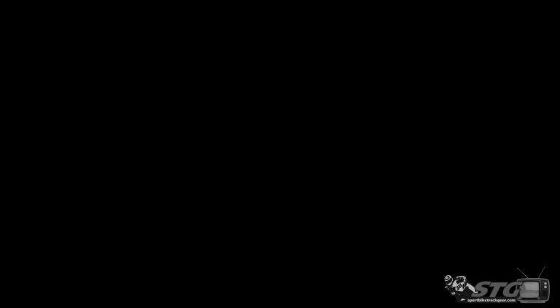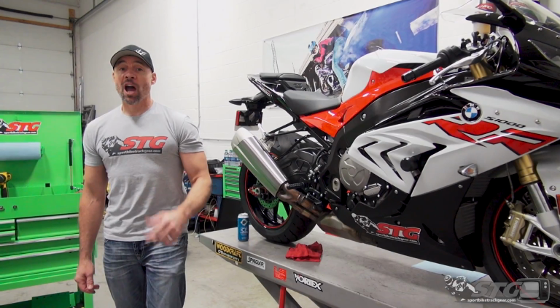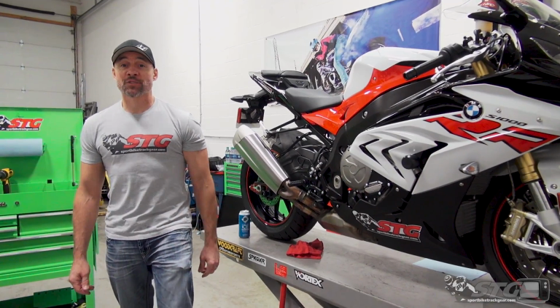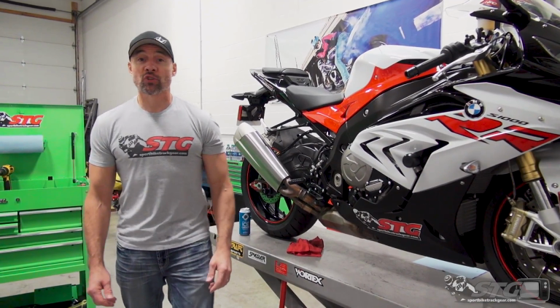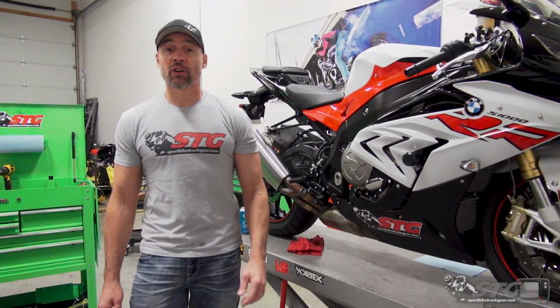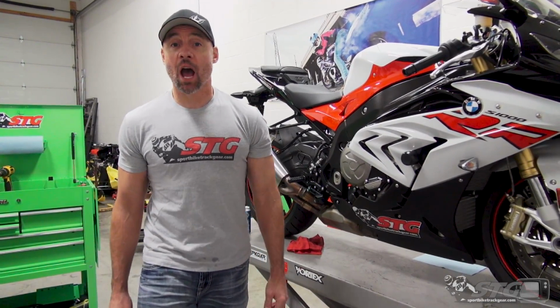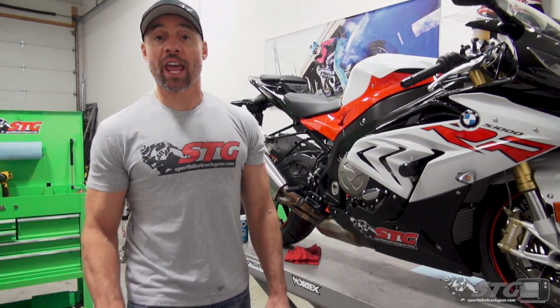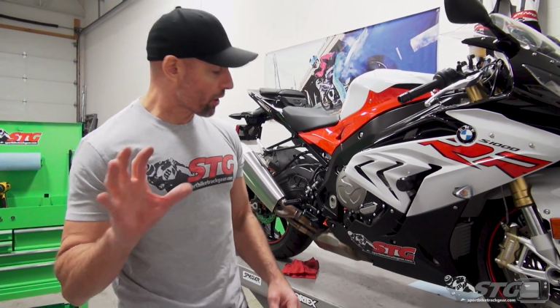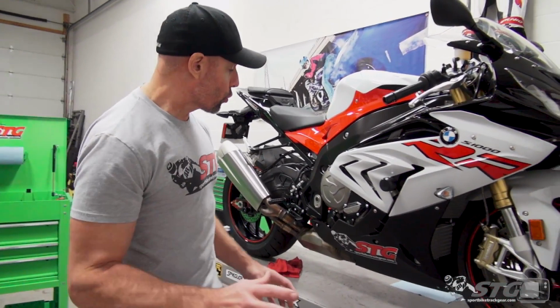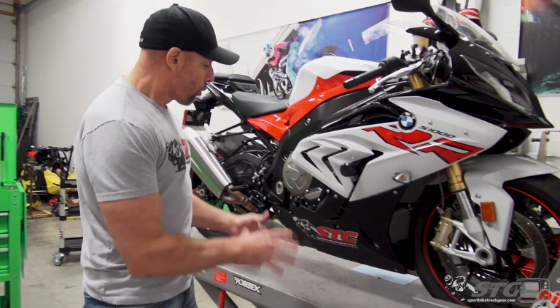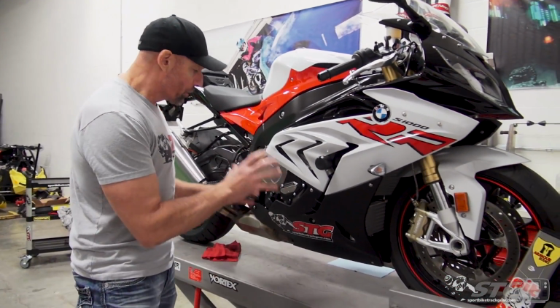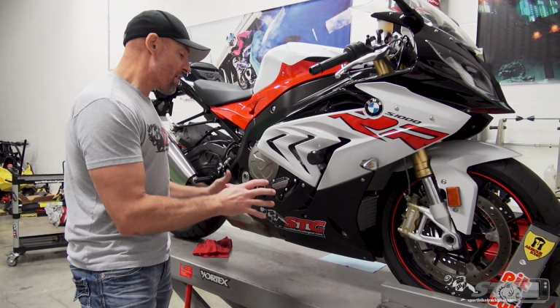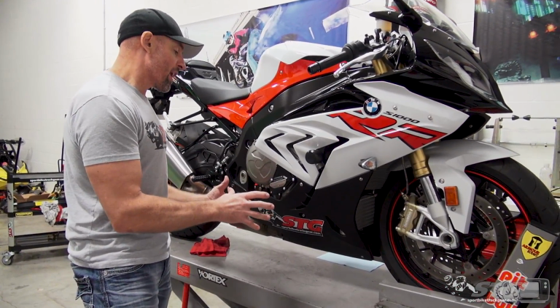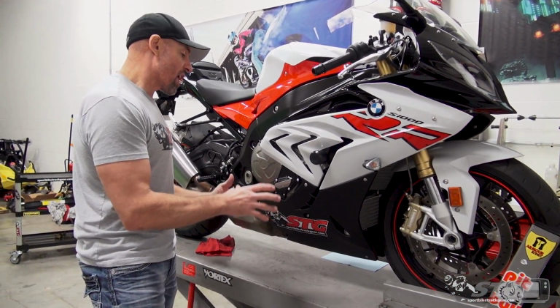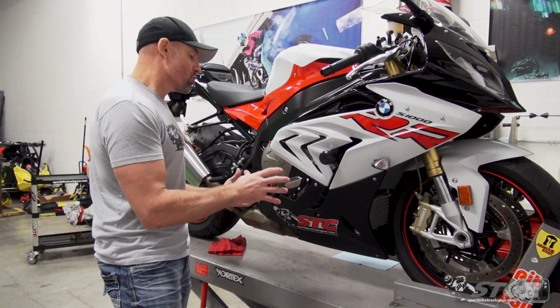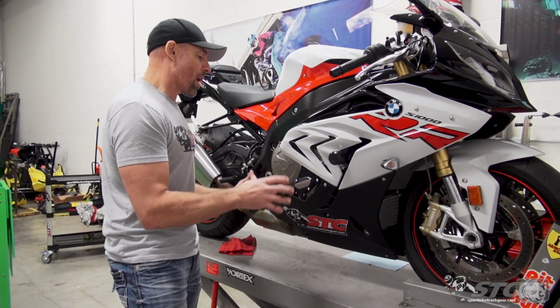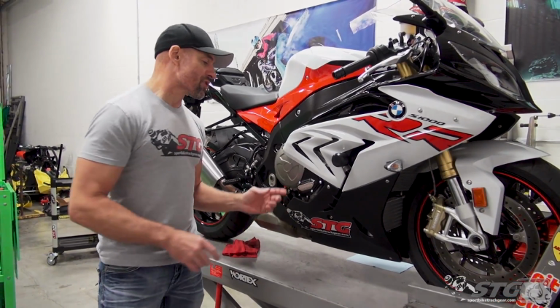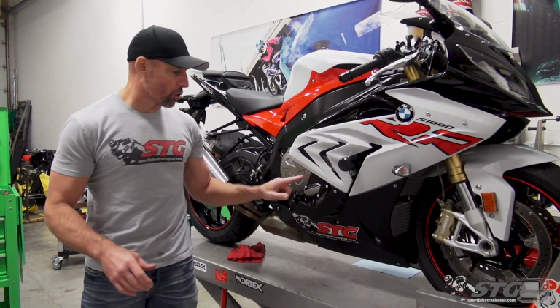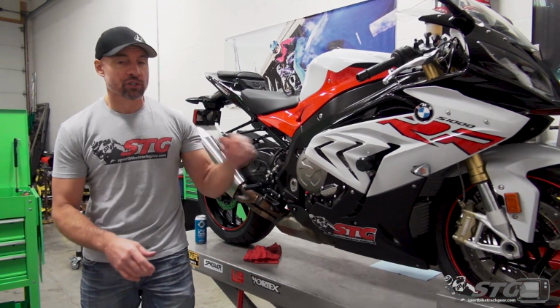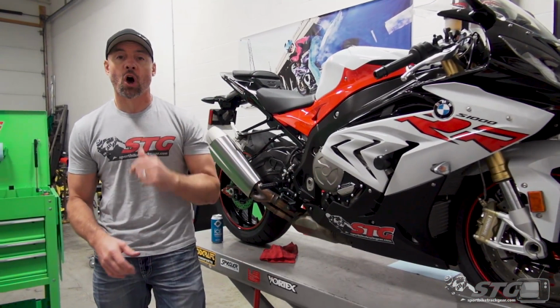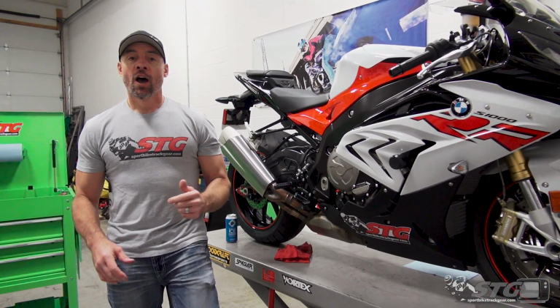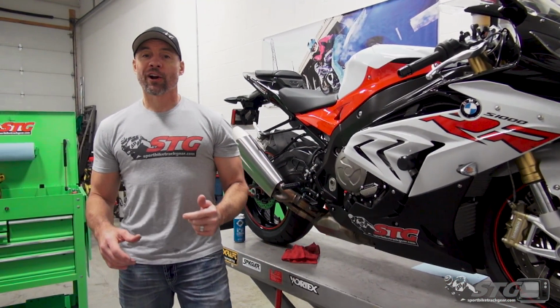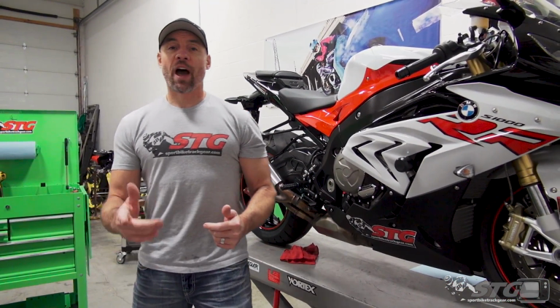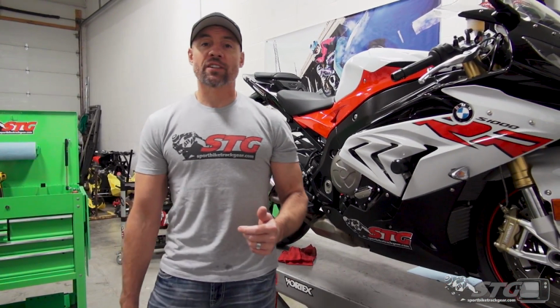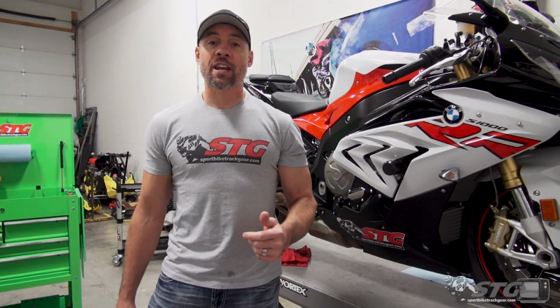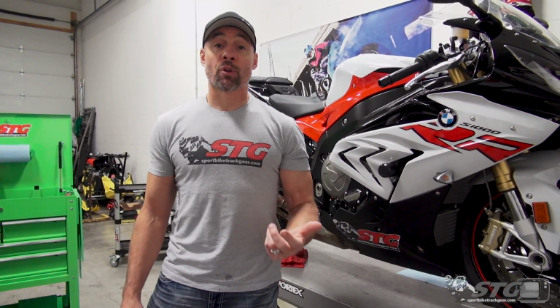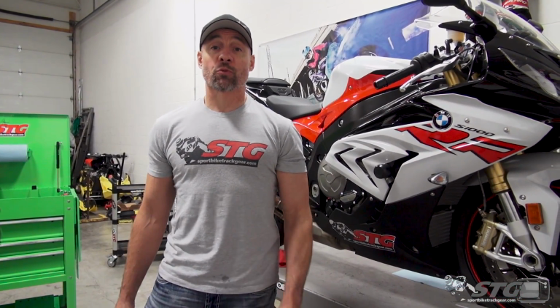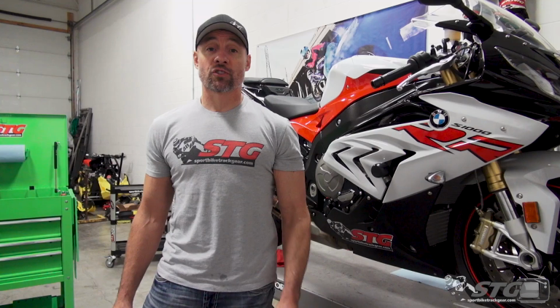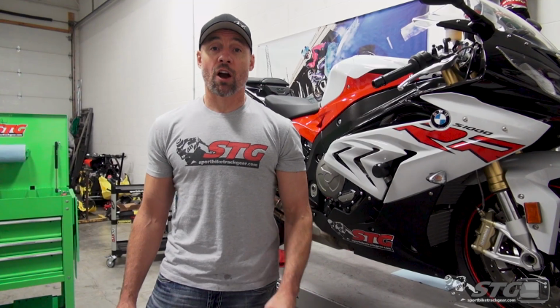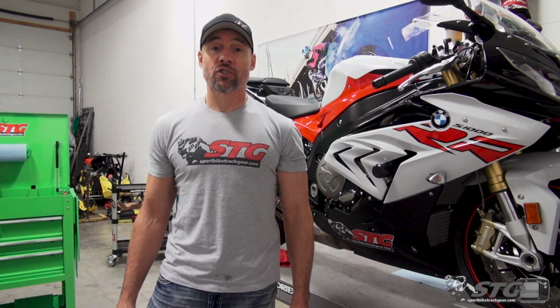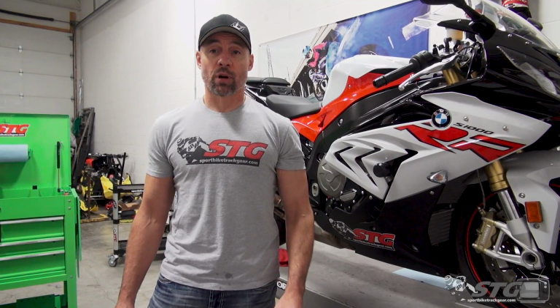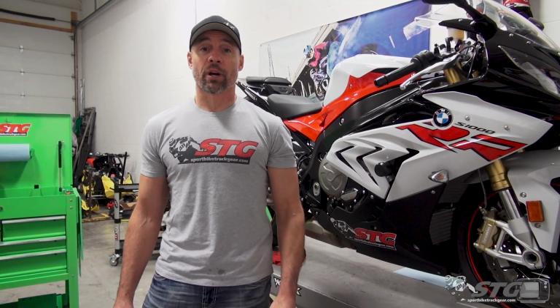Hey, I'm Brian Vance, Sportbiketracku.com, and today we're going to do the Woodcraft right-hand side engine crankcase cover install on our 2018 BMW S1000RR STG project bike.